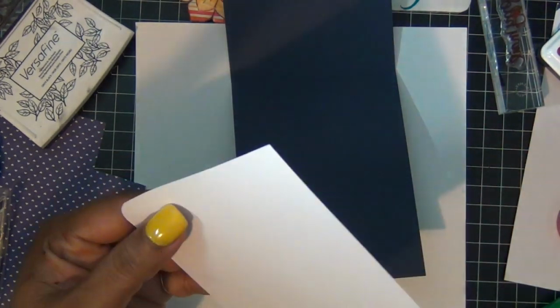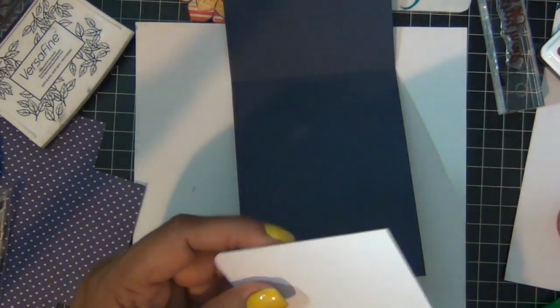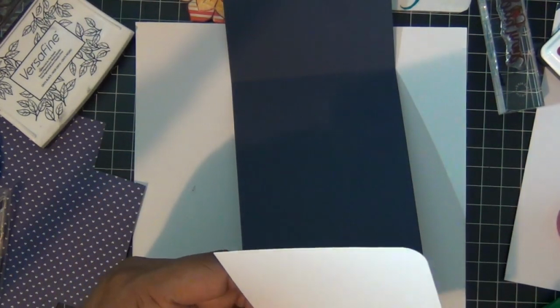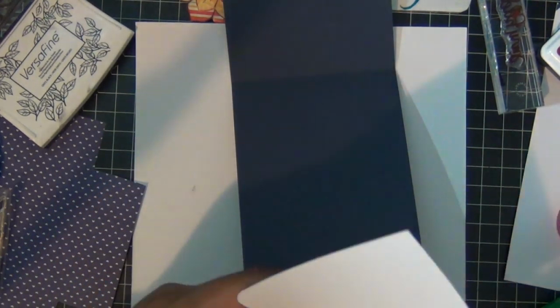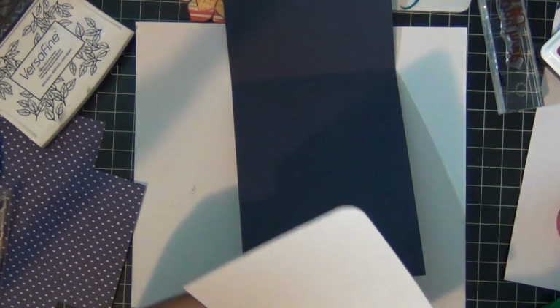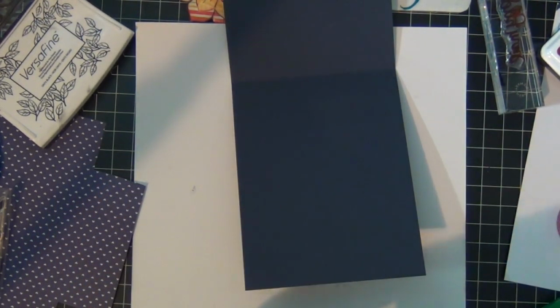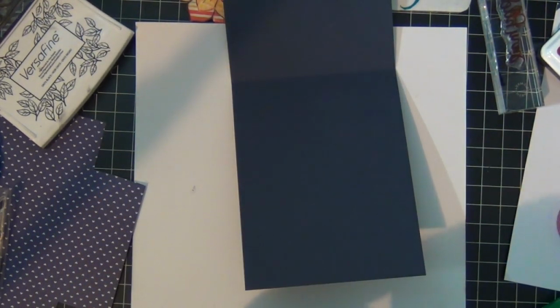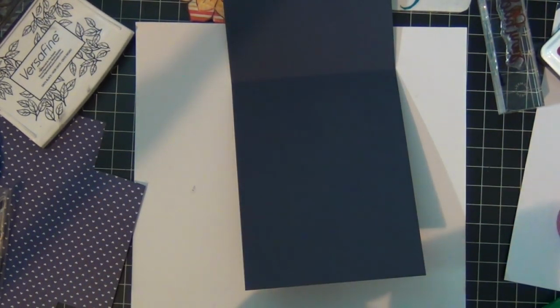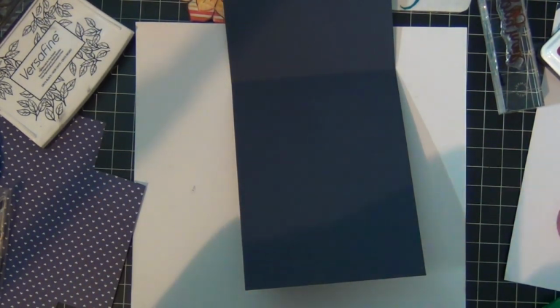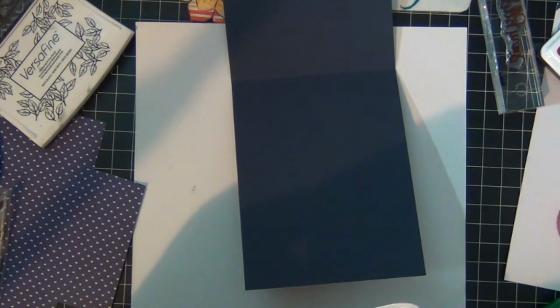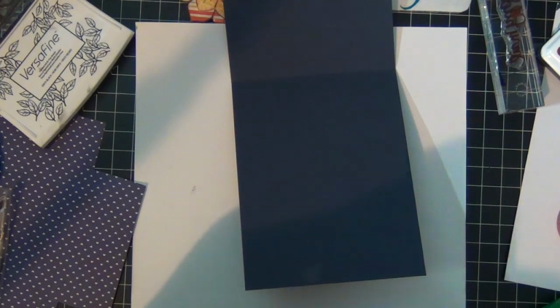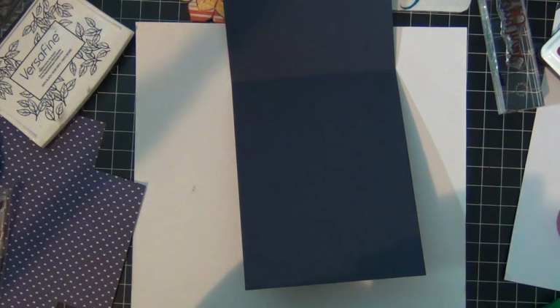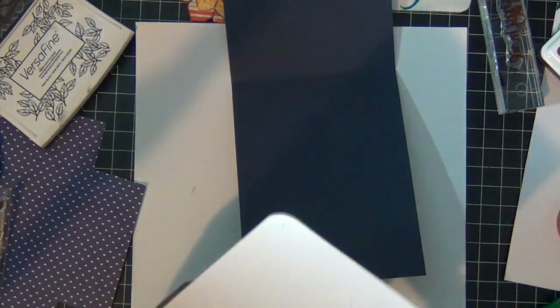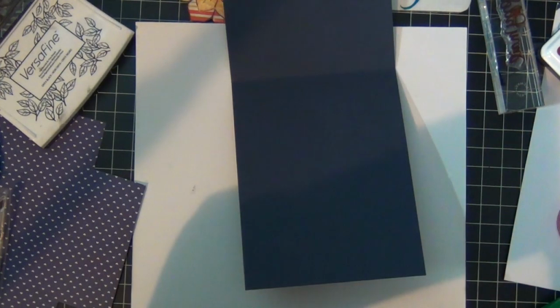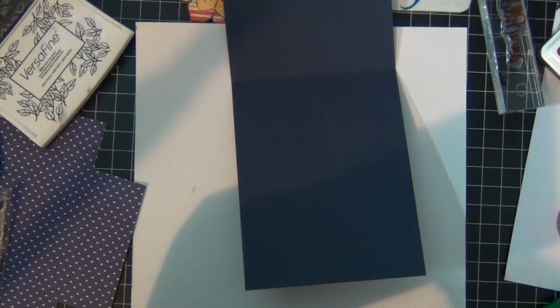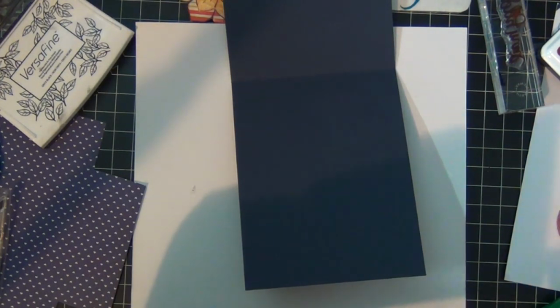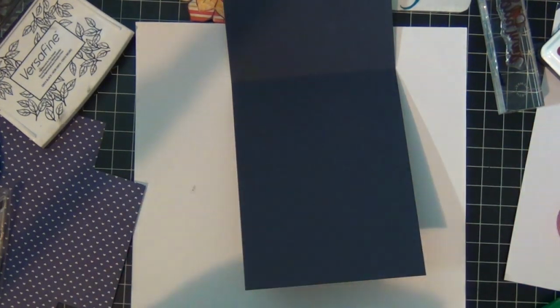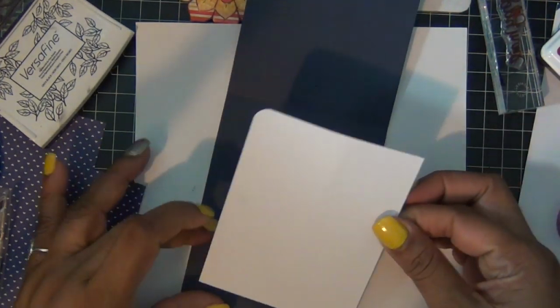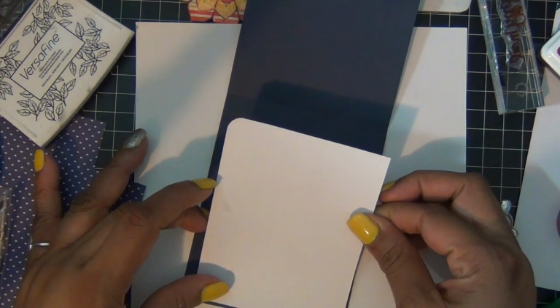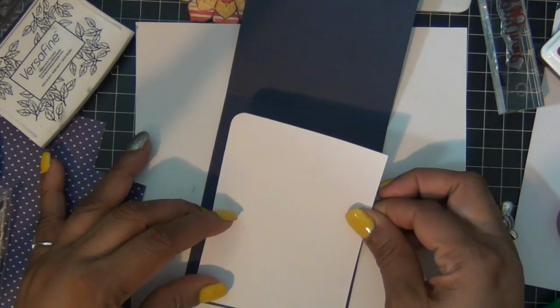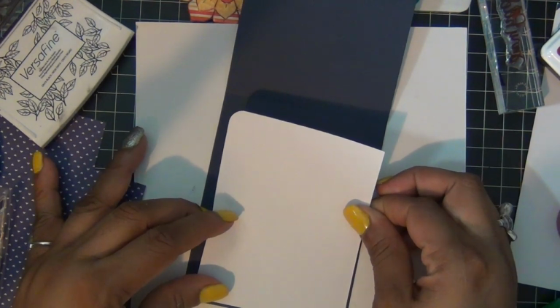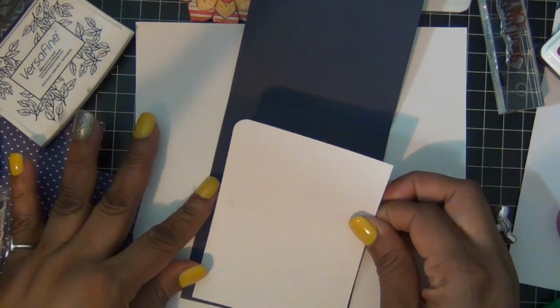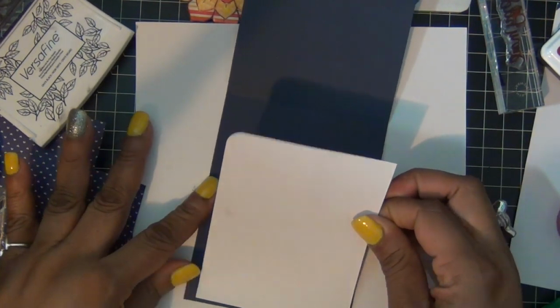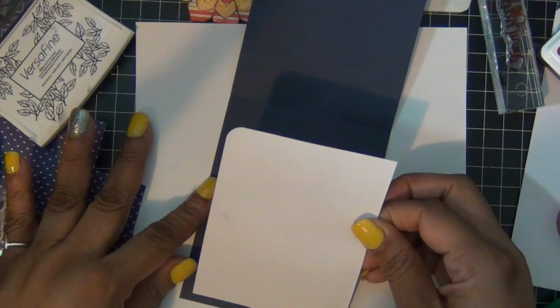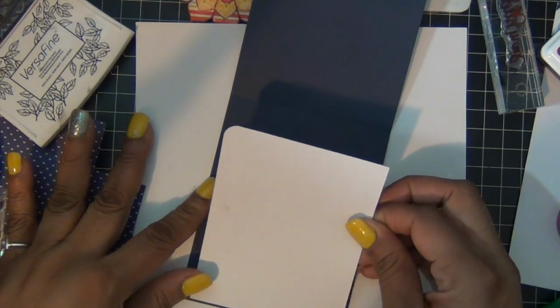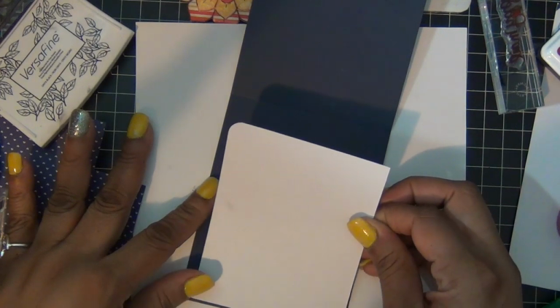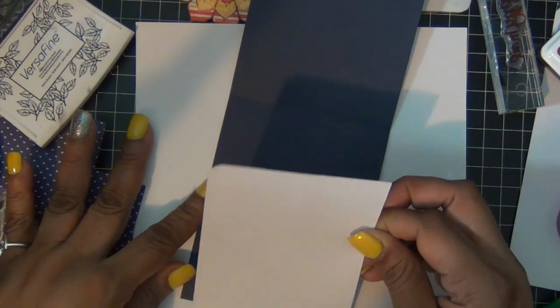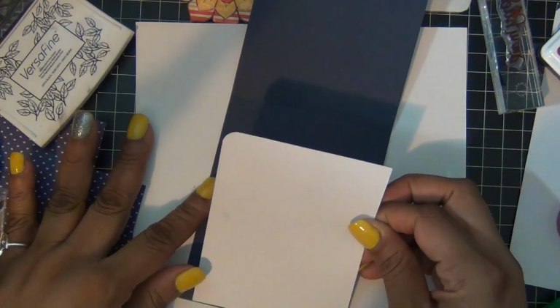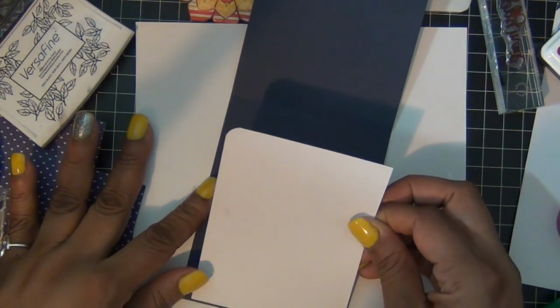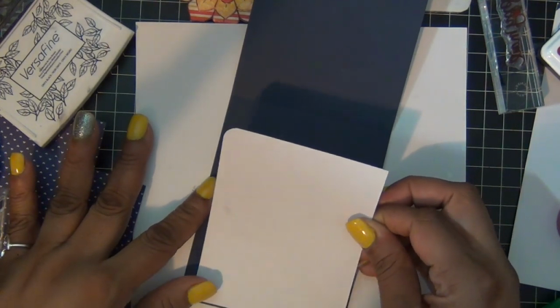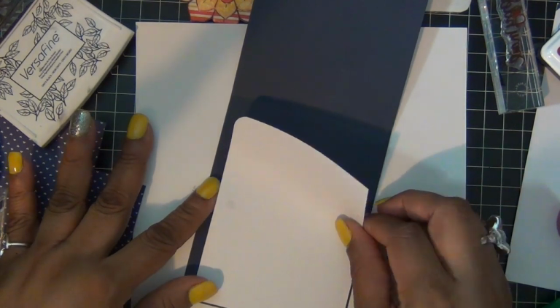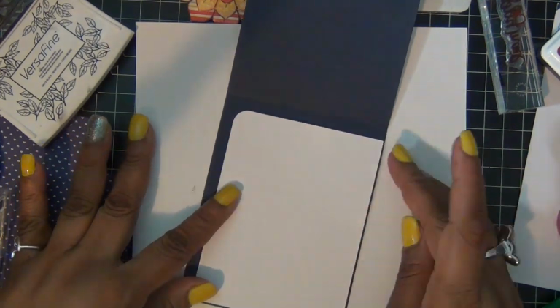That's the front of the card. Inside, I cut the same piece of white cardstock in the same shape and I'm going to add it to the inside the same way, then add a couple of my envelopes at the bottom — that would be the inside of the card.